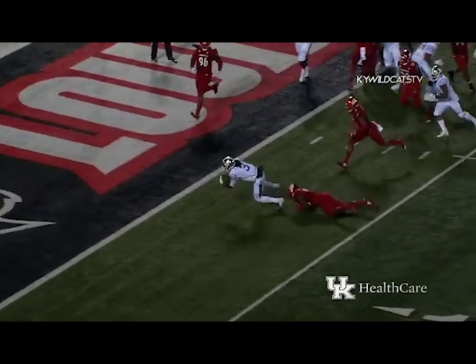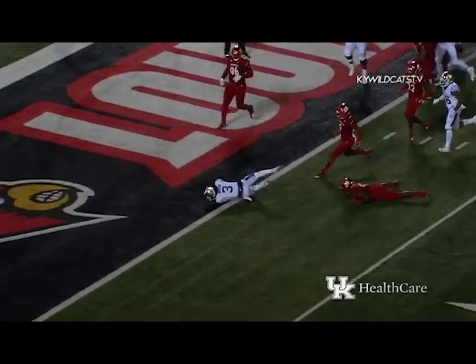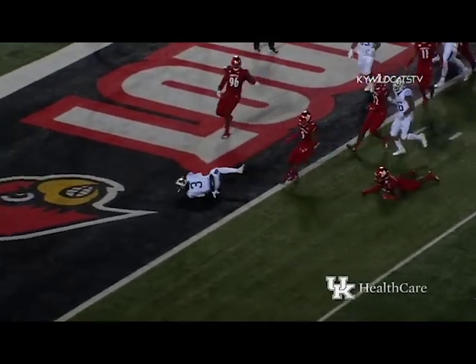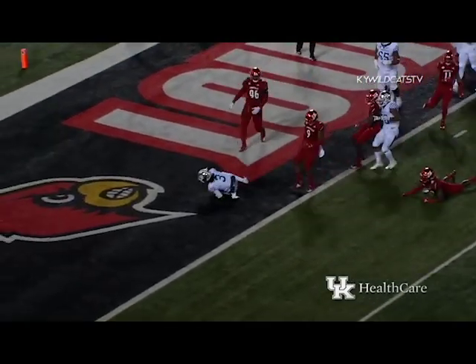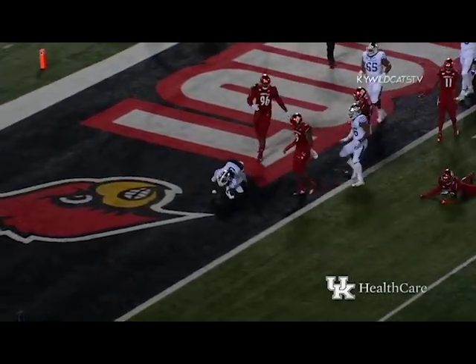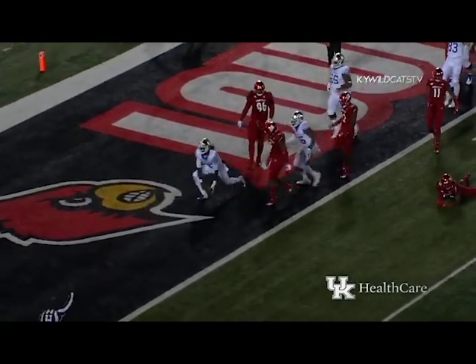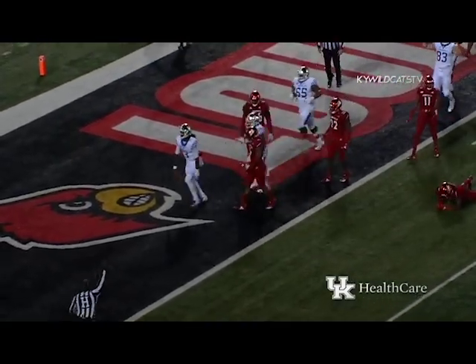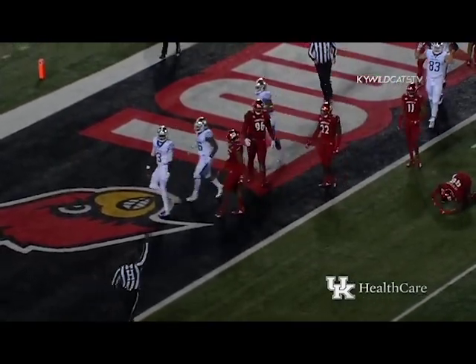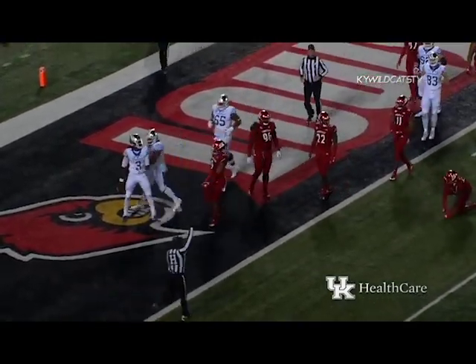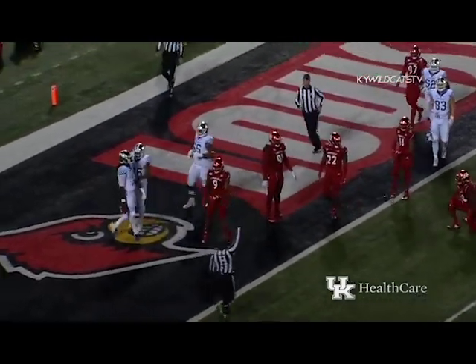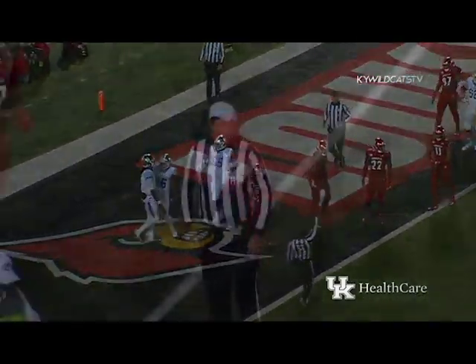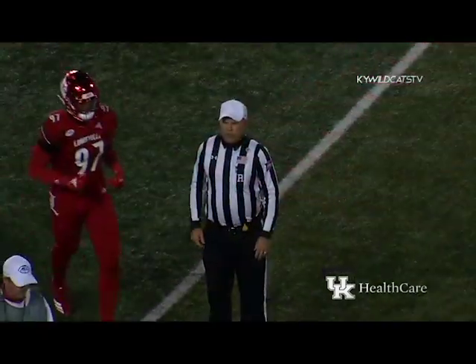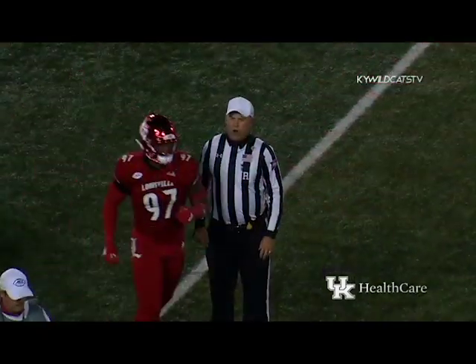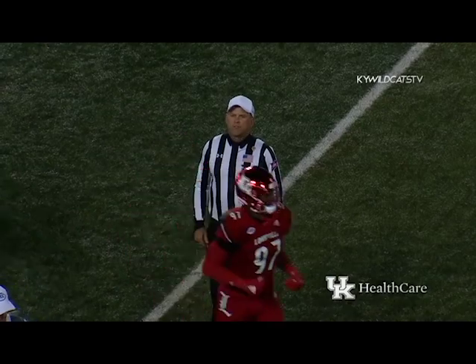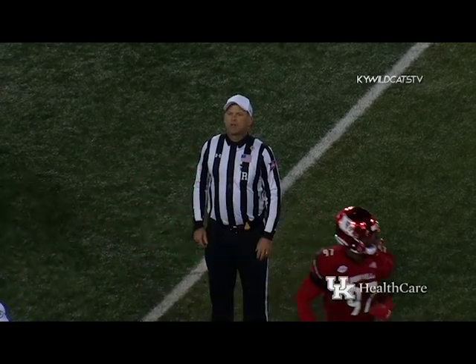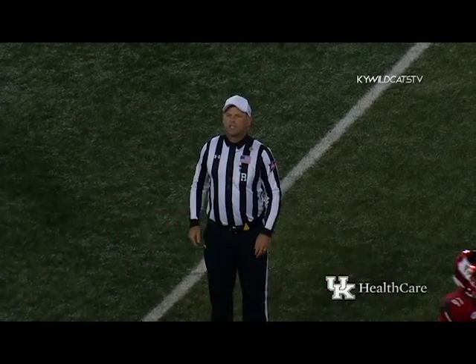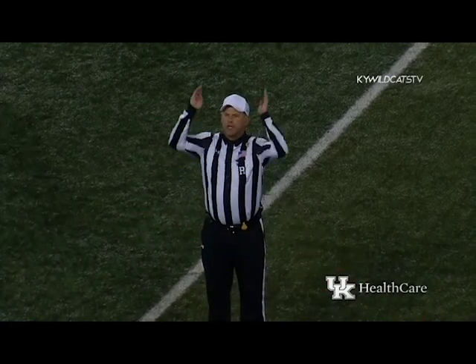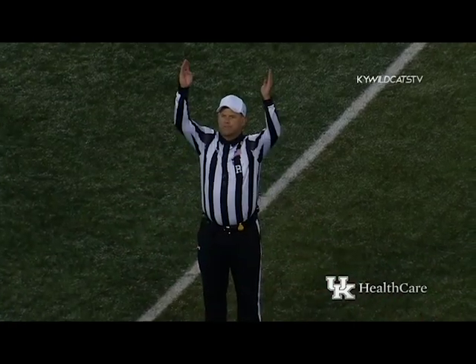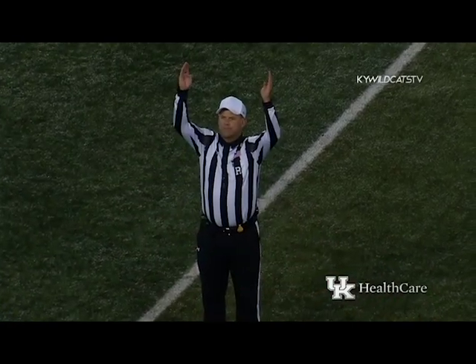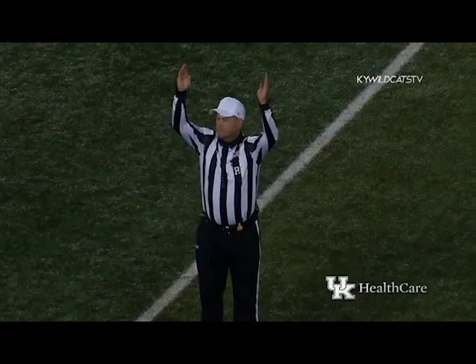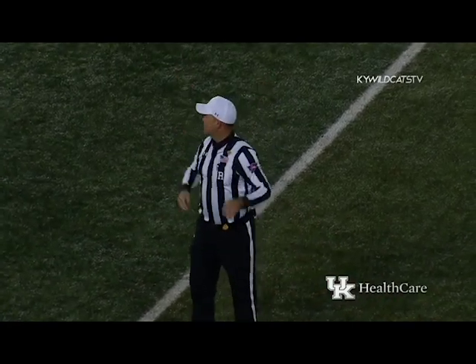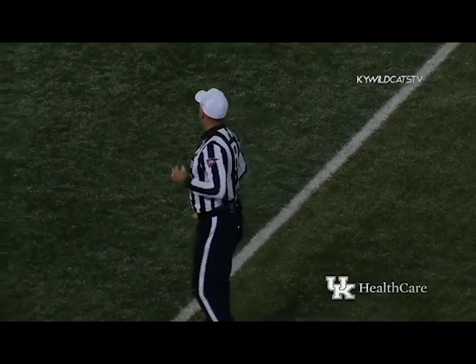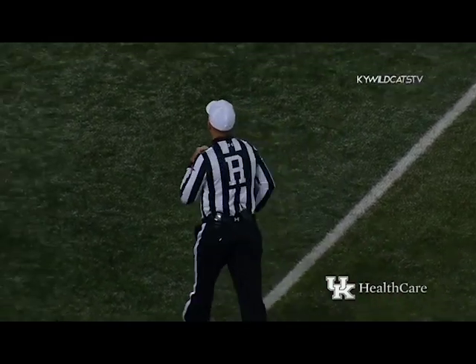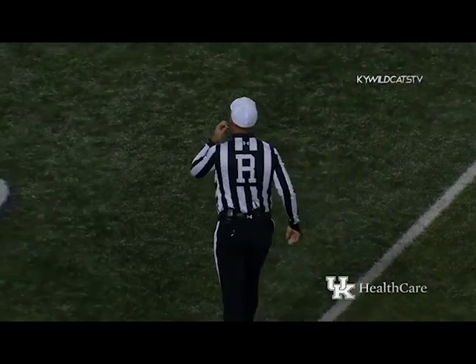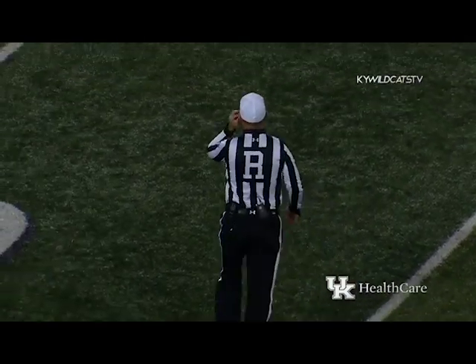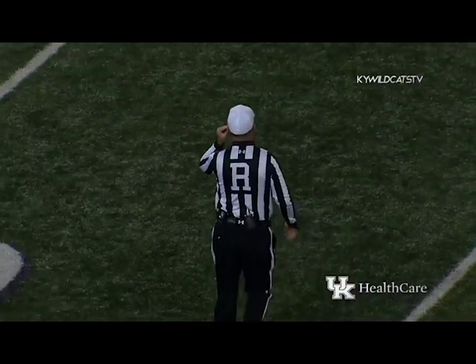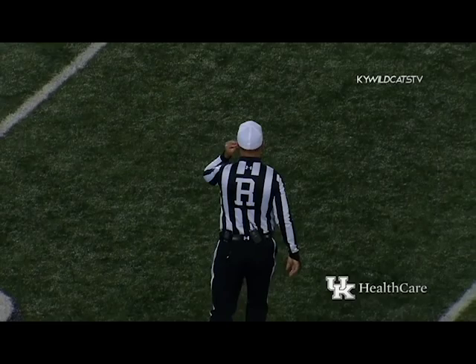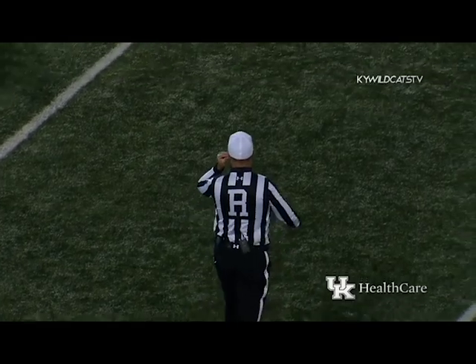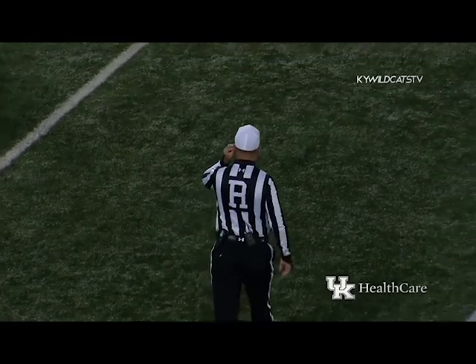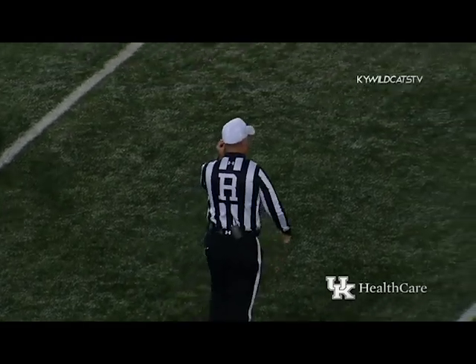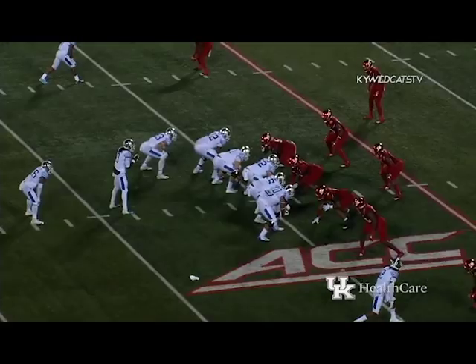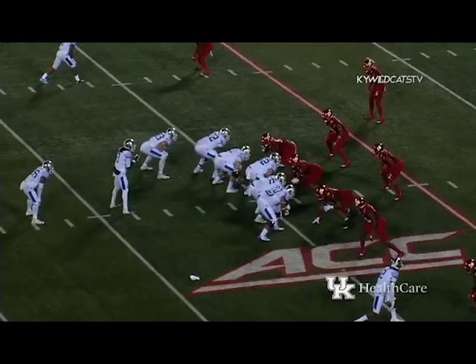Snell to the left and behind Wilson. Wilson on a keeper, trying to get outside to the near side — makes a man miss, dives — and he's inside the one! Touchdown! Touchdown Kentucky! Terry Wilson's fourth rushing touchdown of the season.